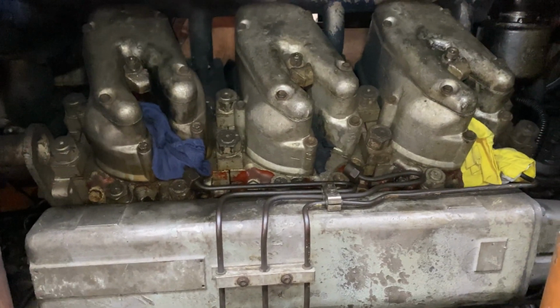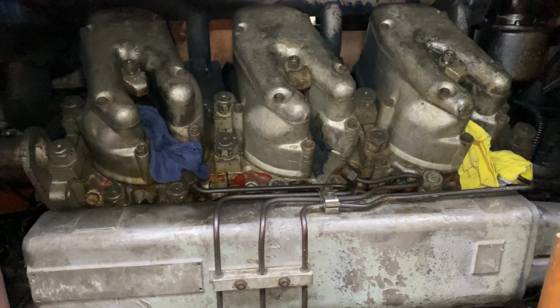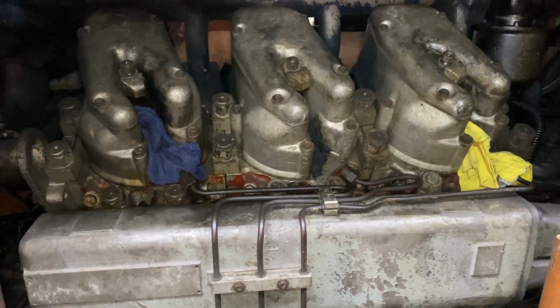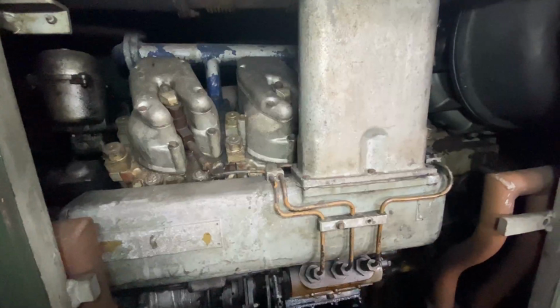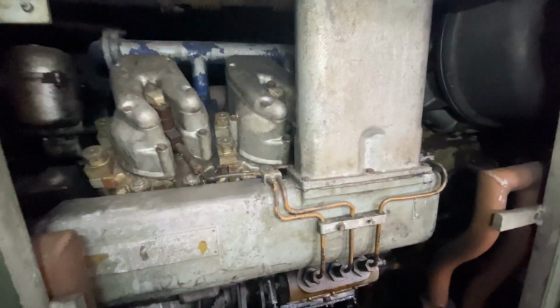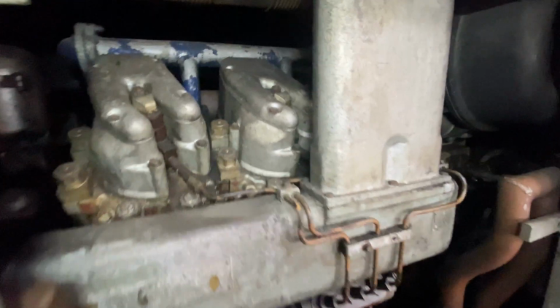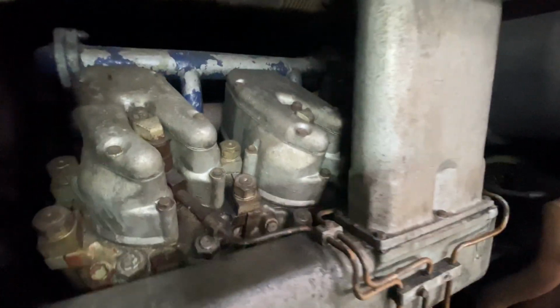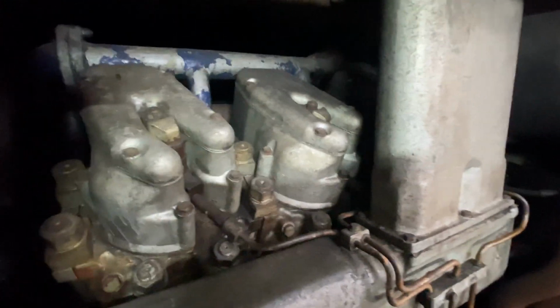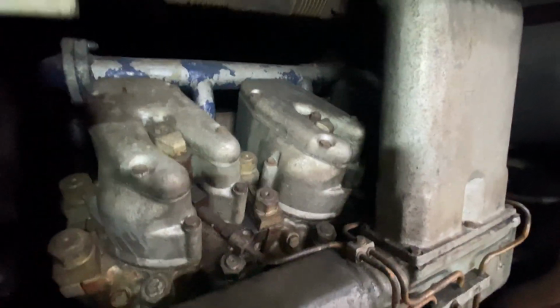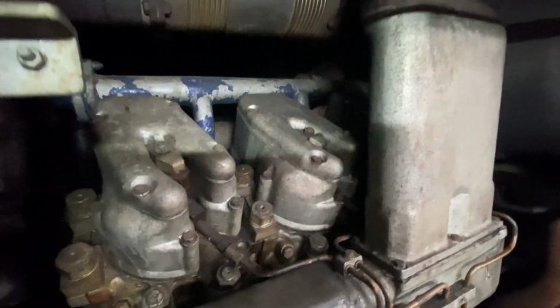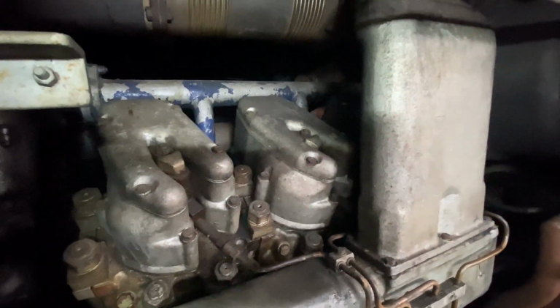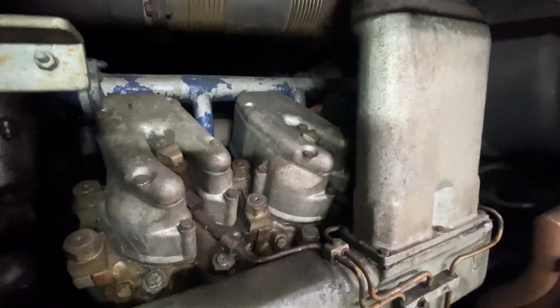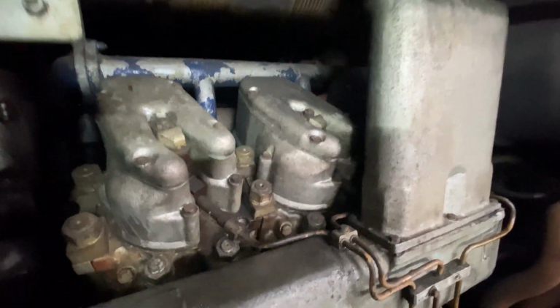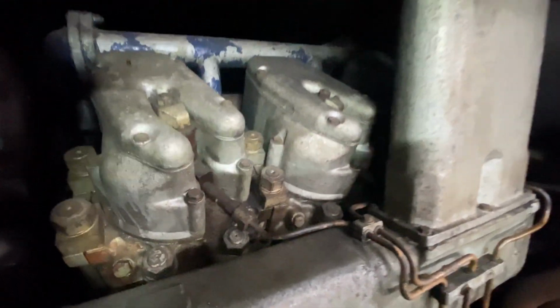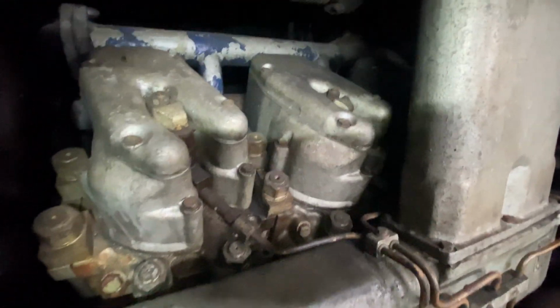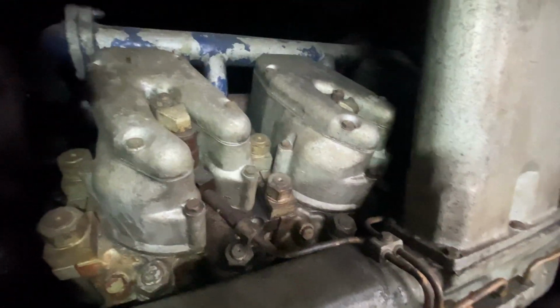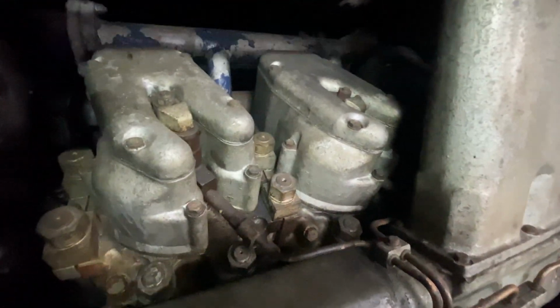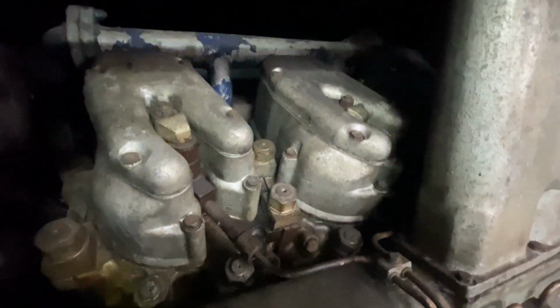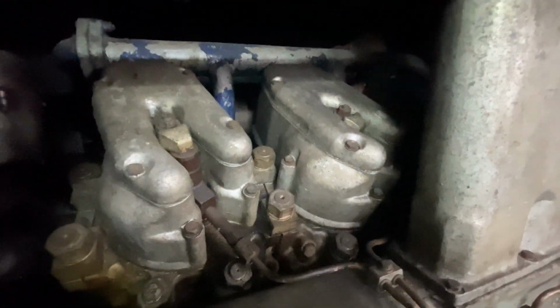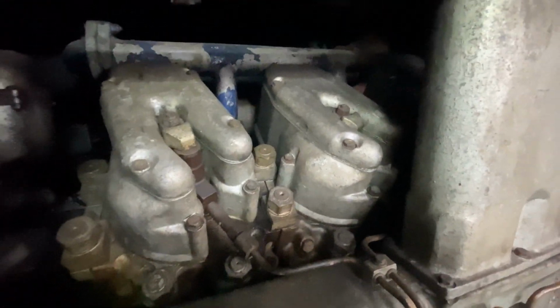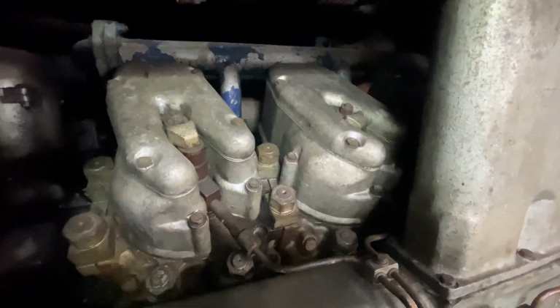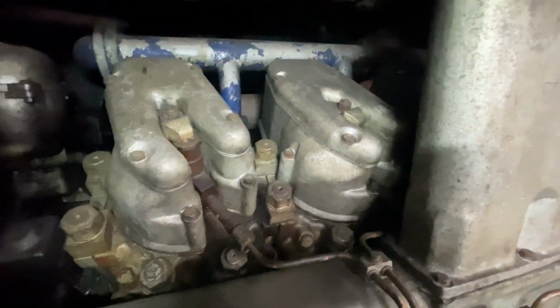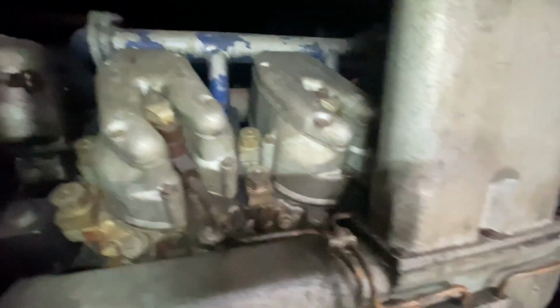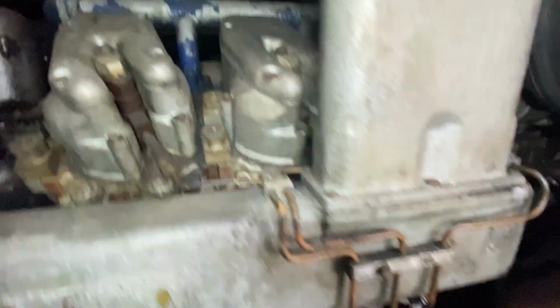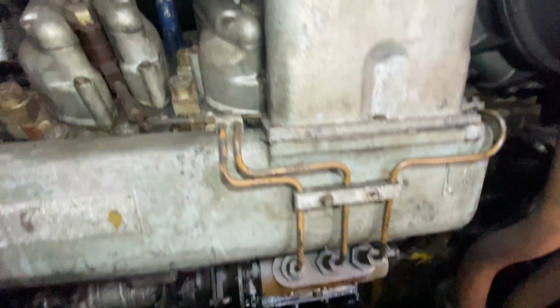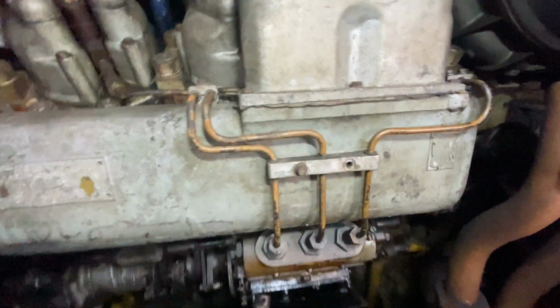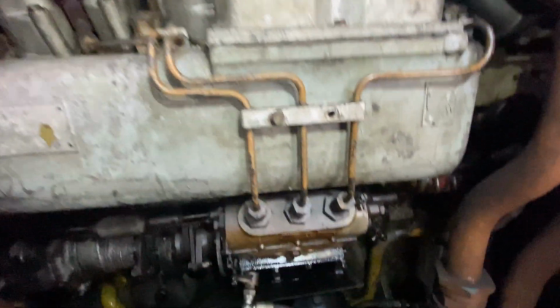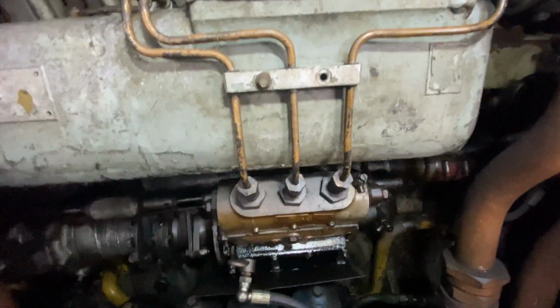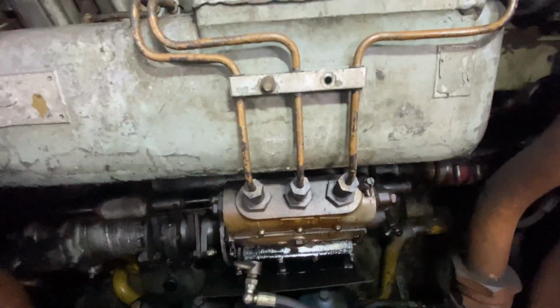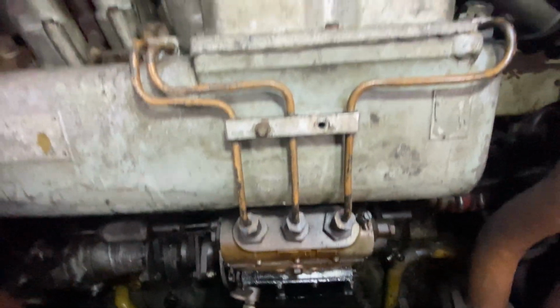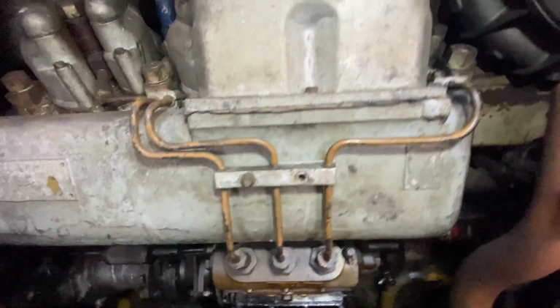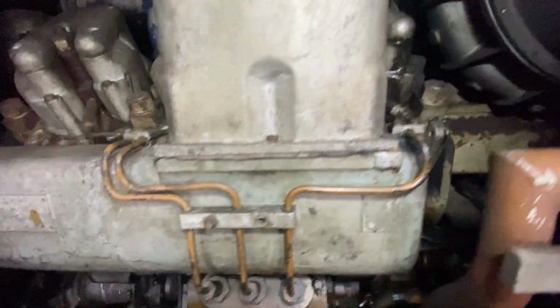Time to repeat the process again on the other side. However, there's the air intake on this side from the turbo which makes things a little bit tricky — not impossible, just tricky.